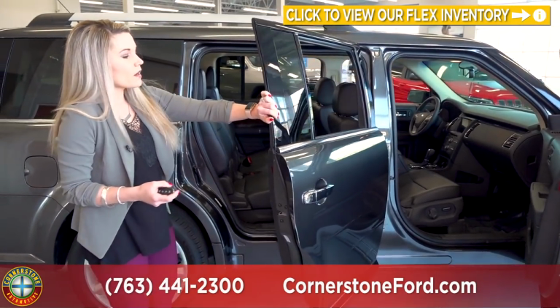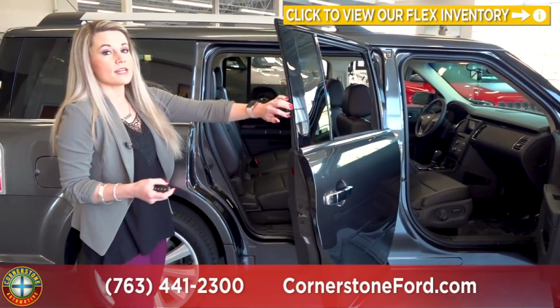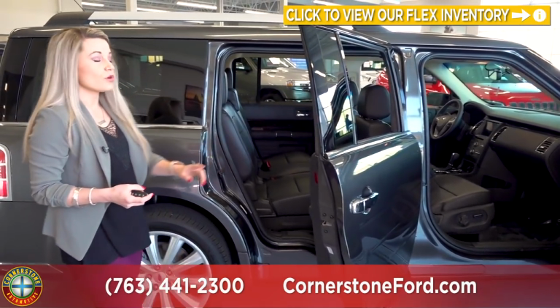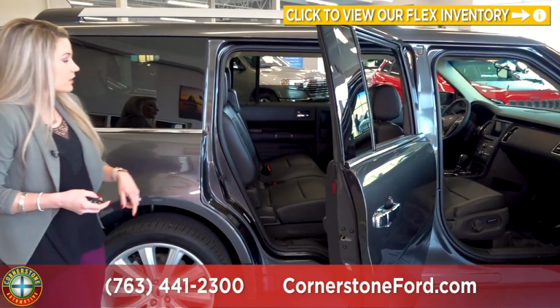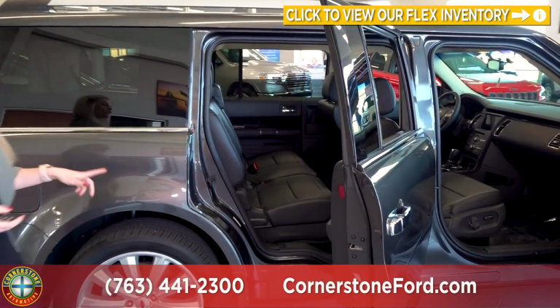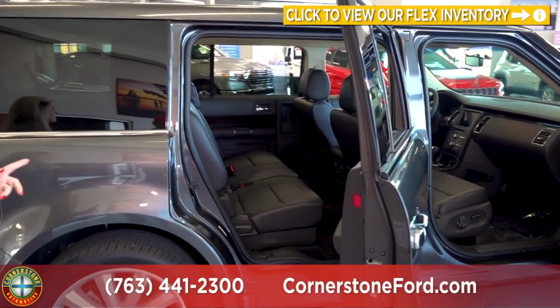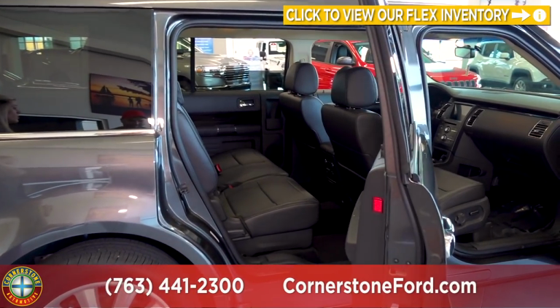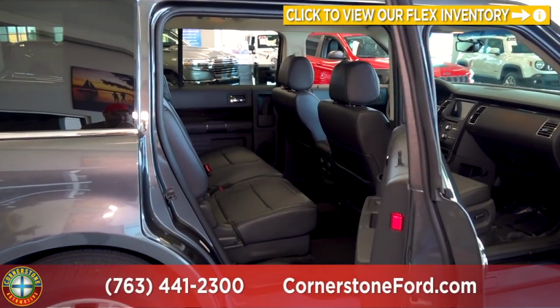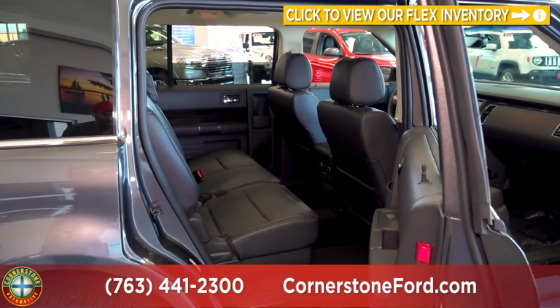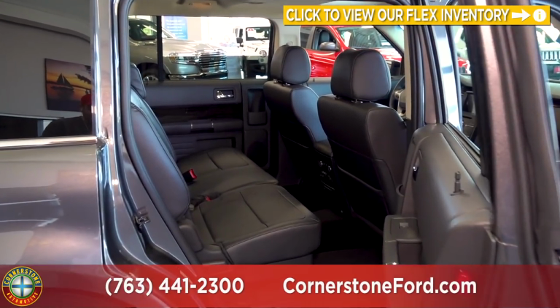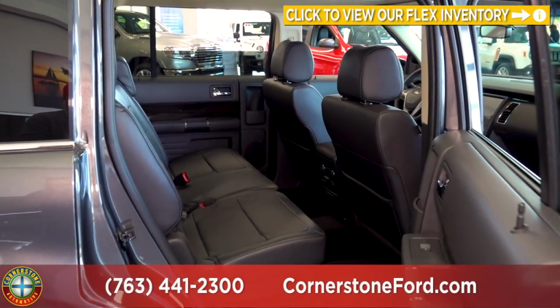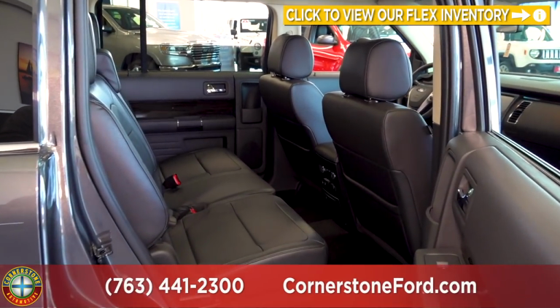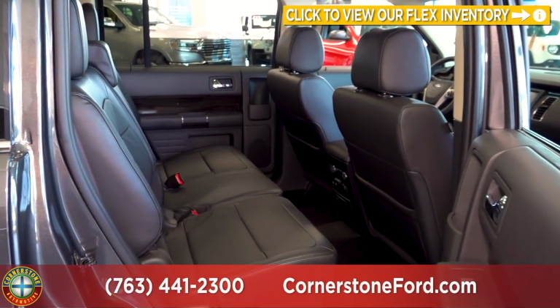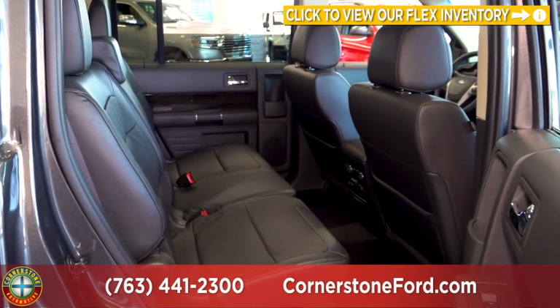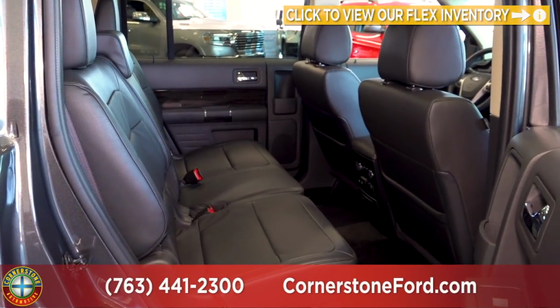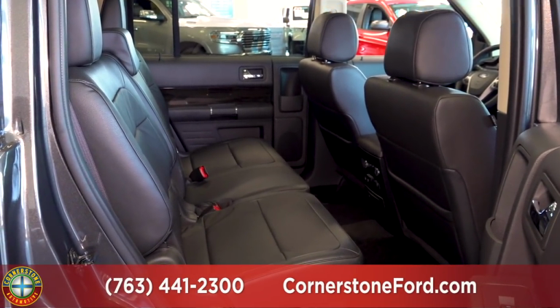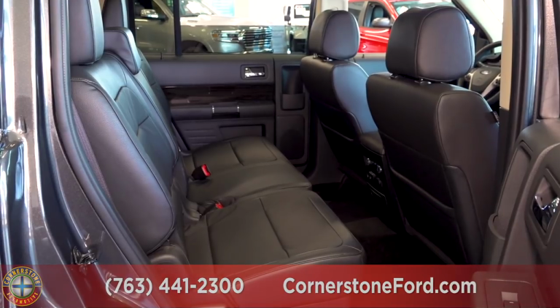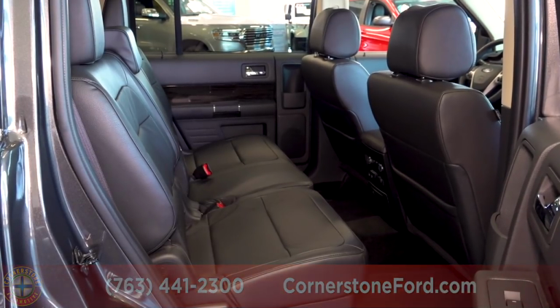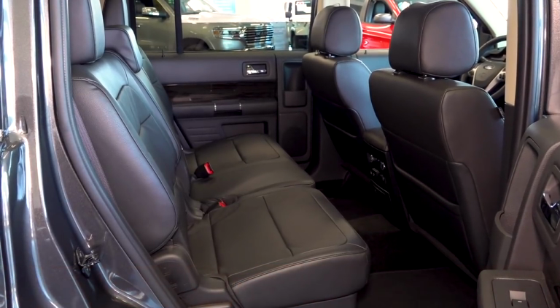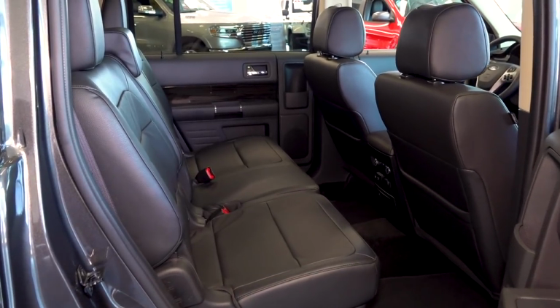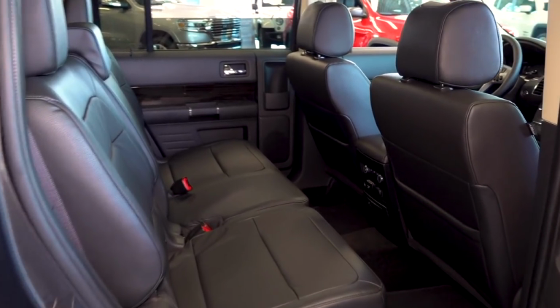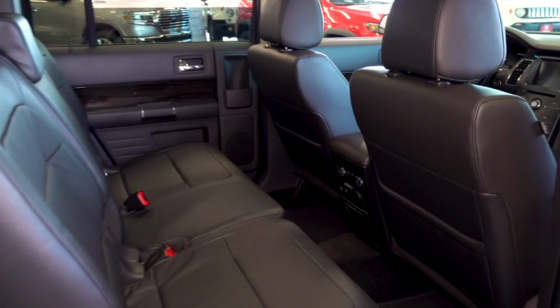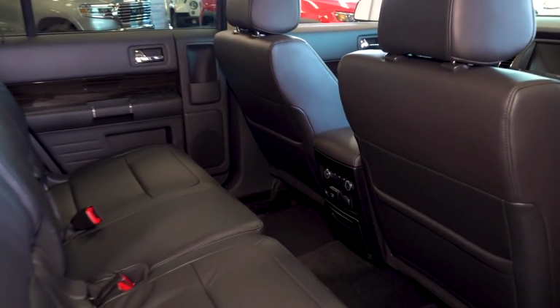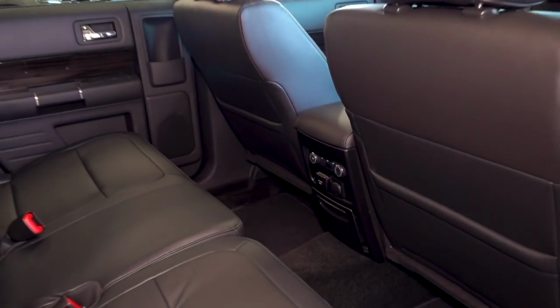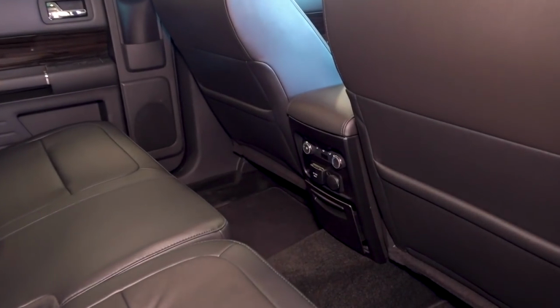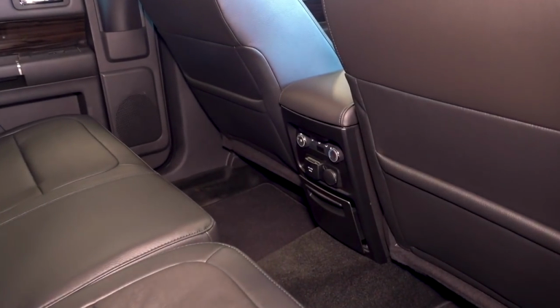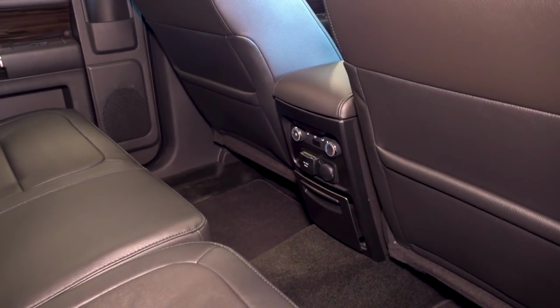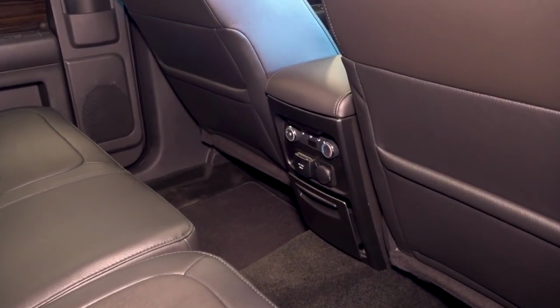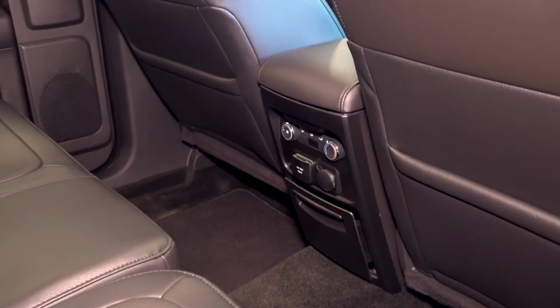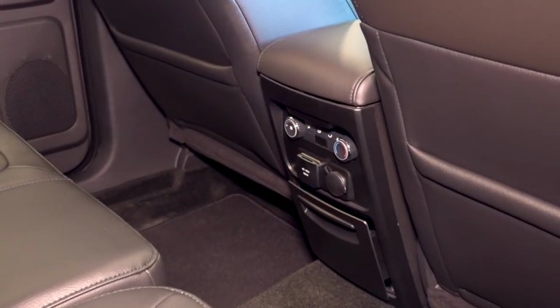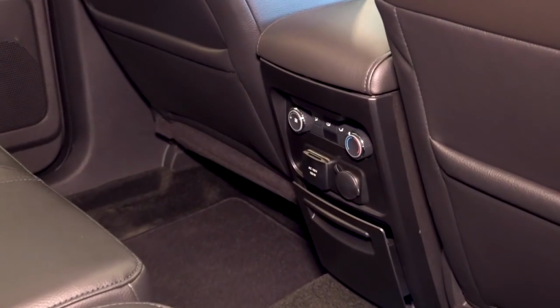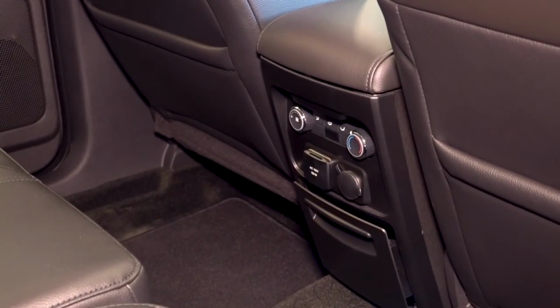On the second row here we do have the bench-style seating available, or you can get the bucket seats. In the center console you will see that we have climate control buttons as well as power outlets for those passengers.